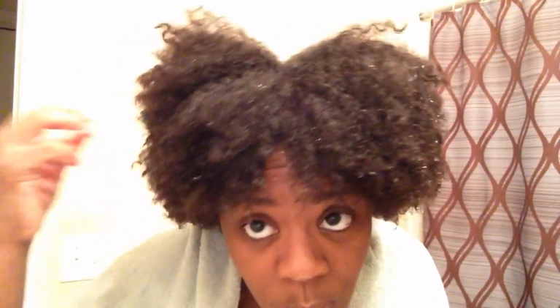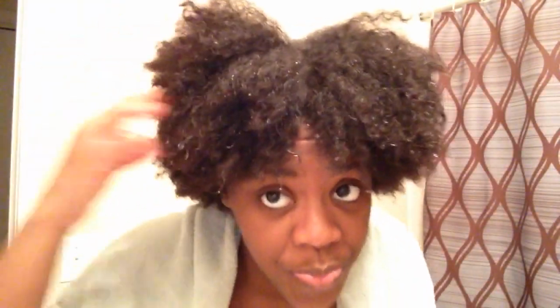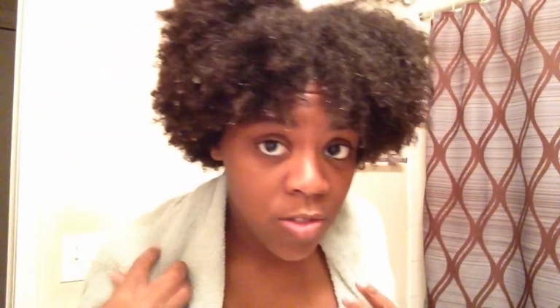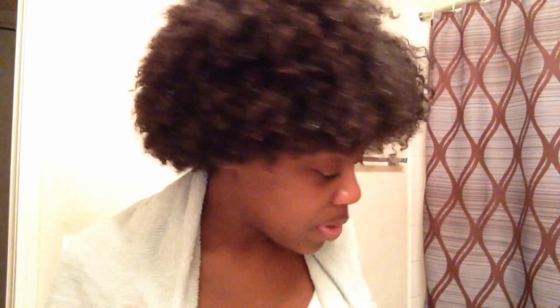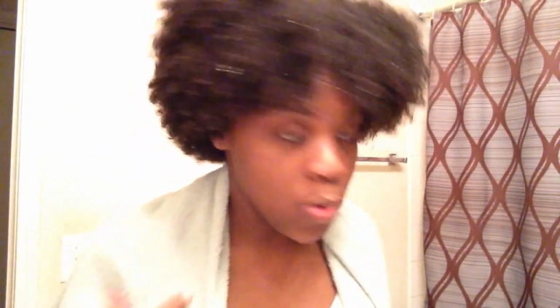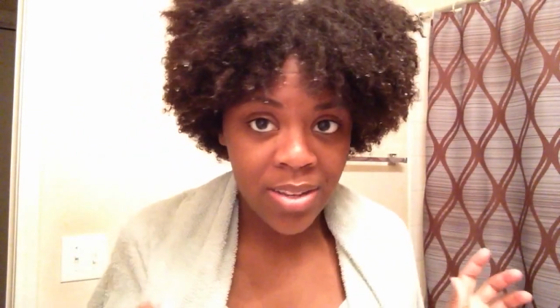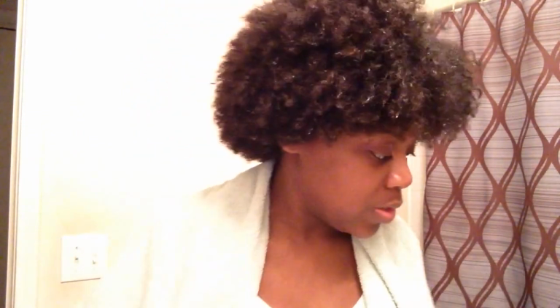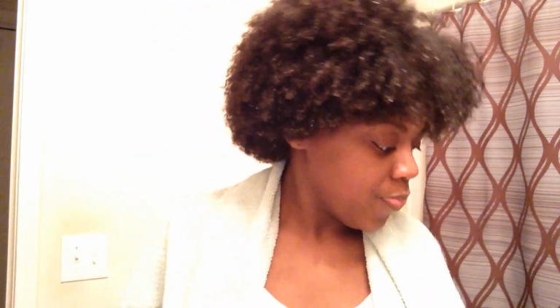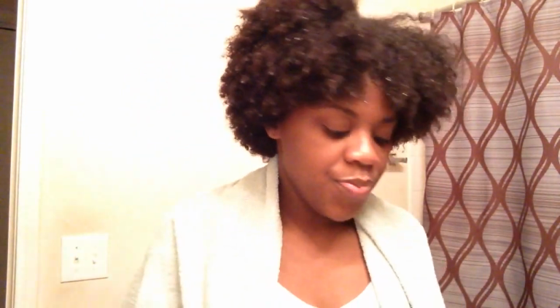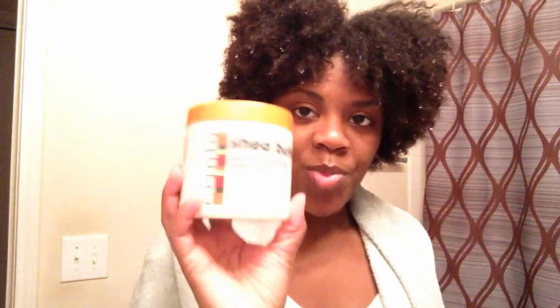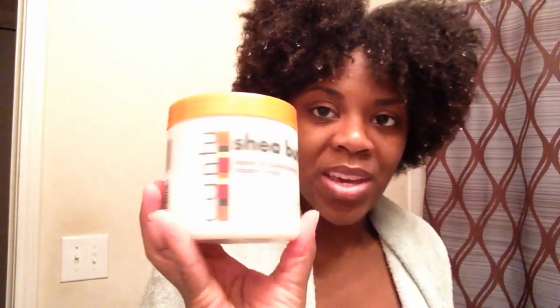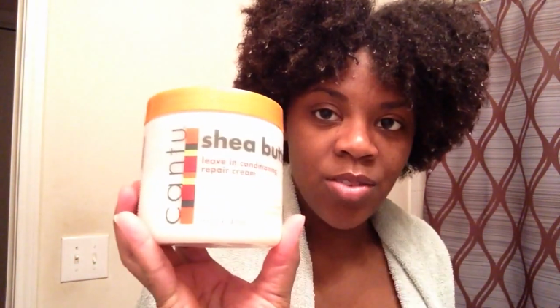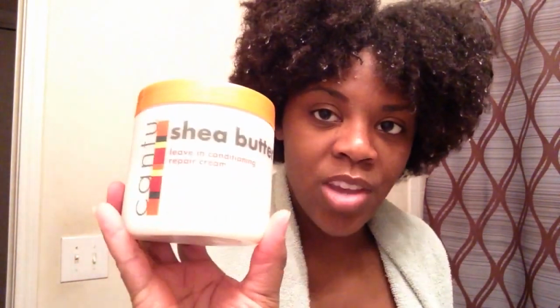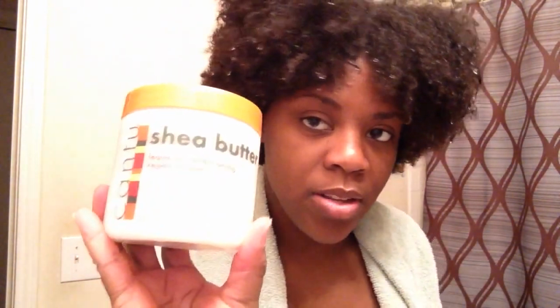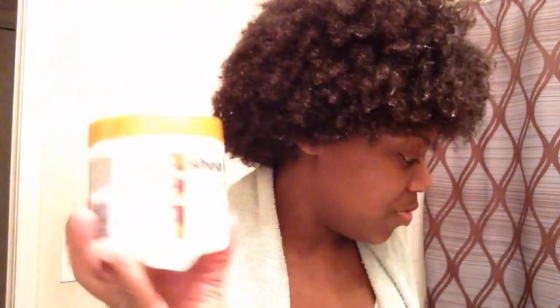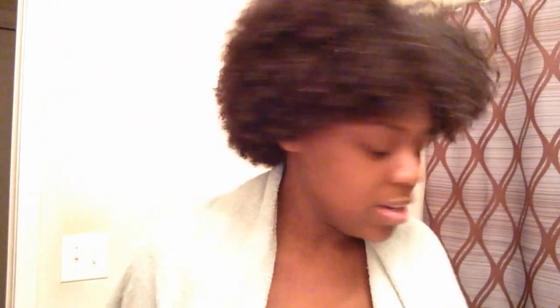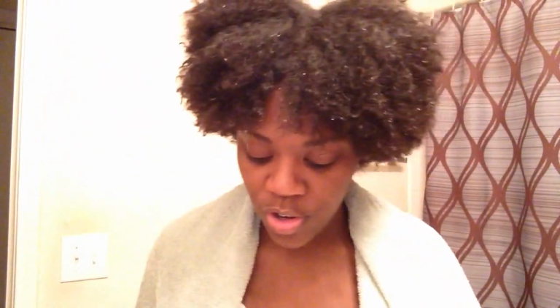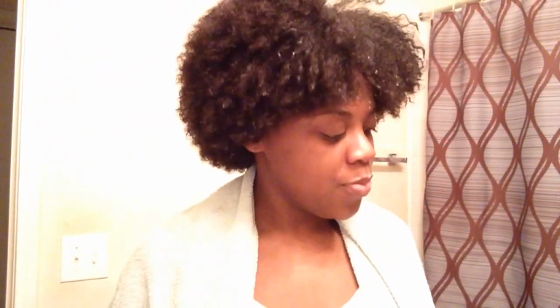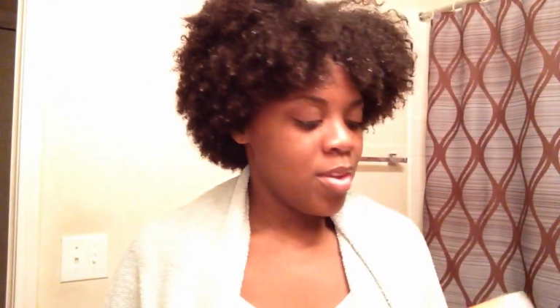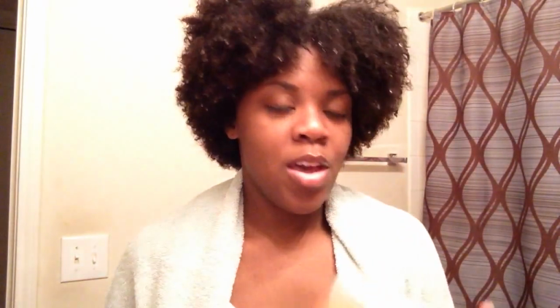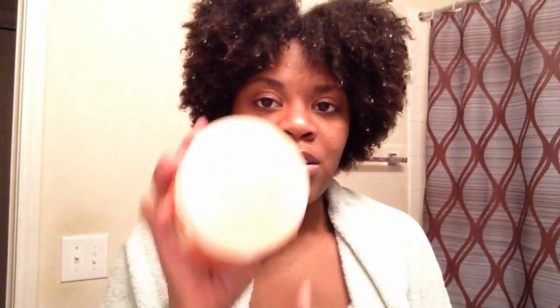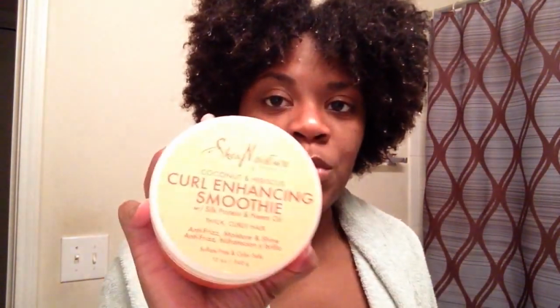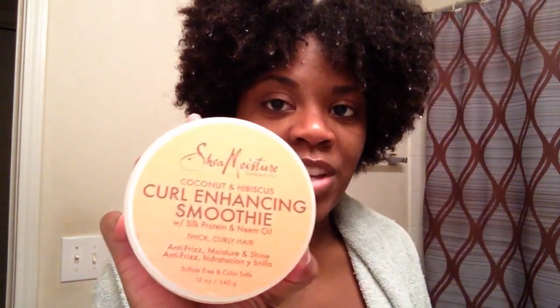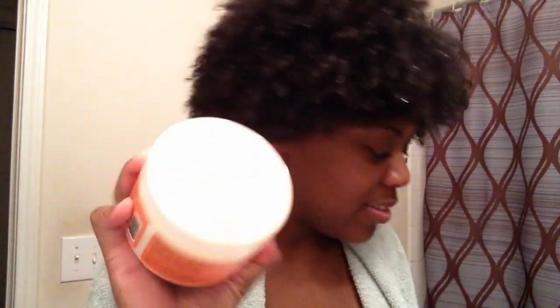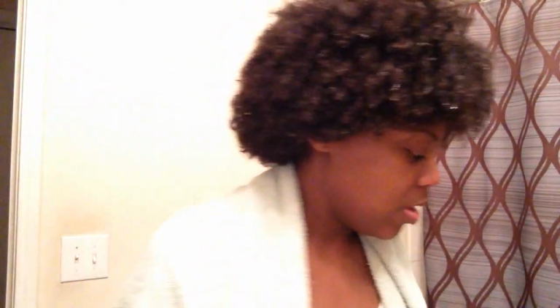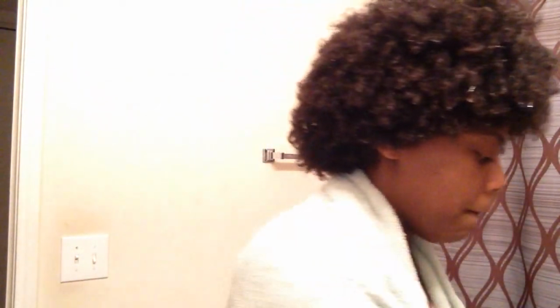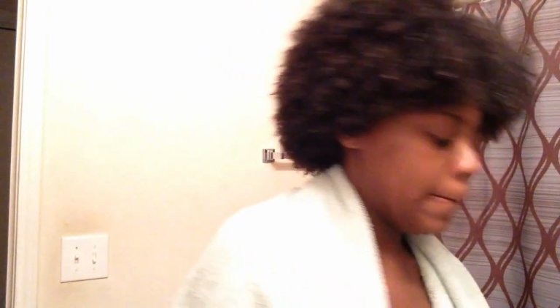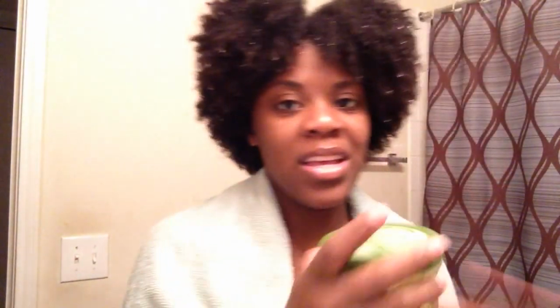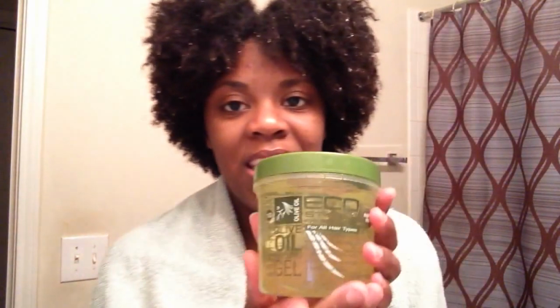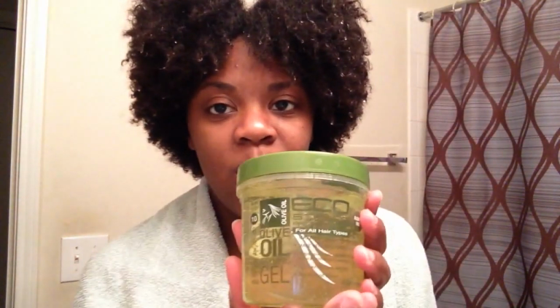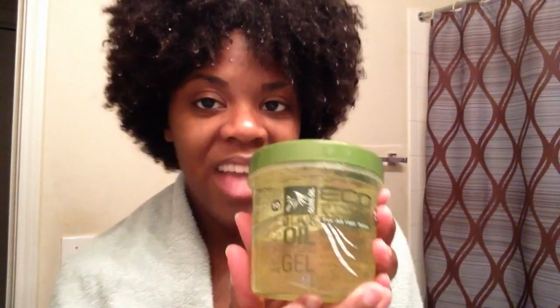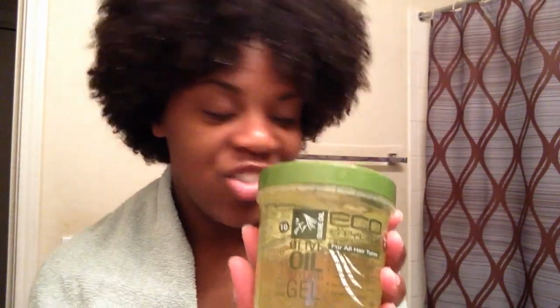I'll start off by showing you what products I'm using. I'm using my Cantu Shea Butter Leave-In Conditioner, Shea Moisture Curl Enhancing Smoothie, and Eco Styler Gel.